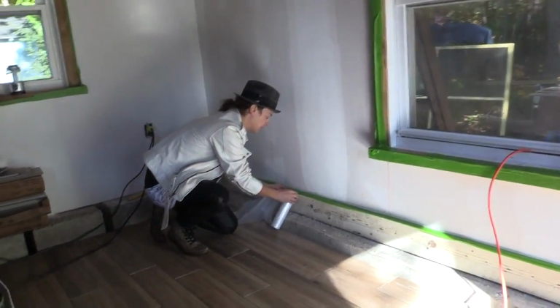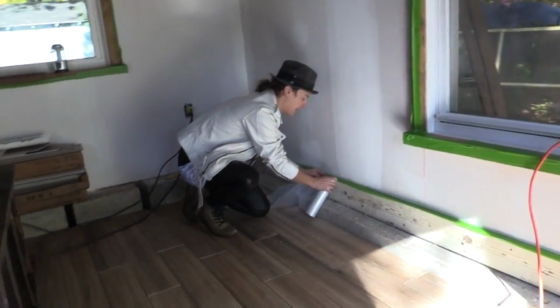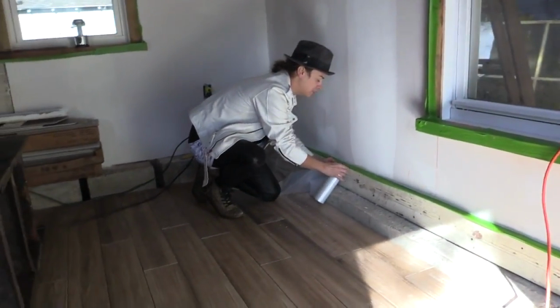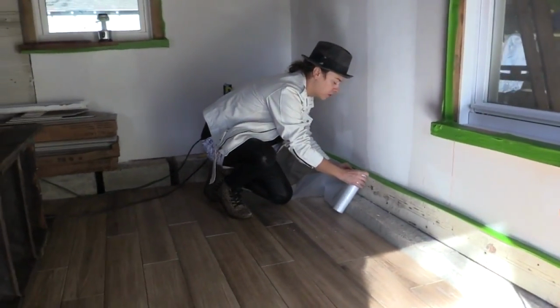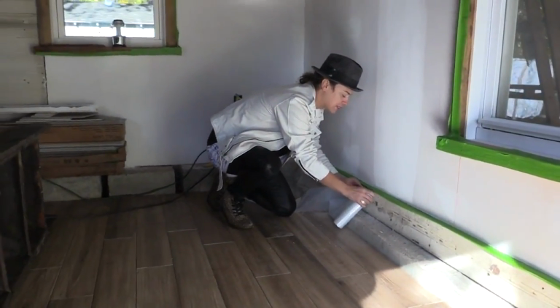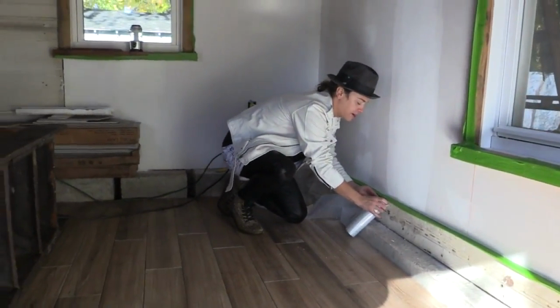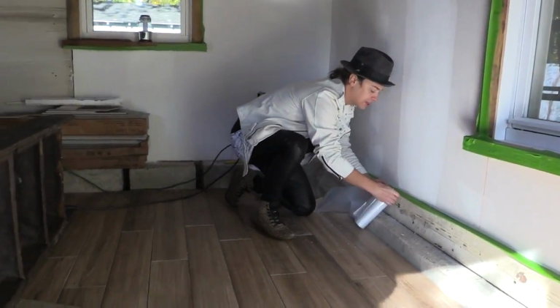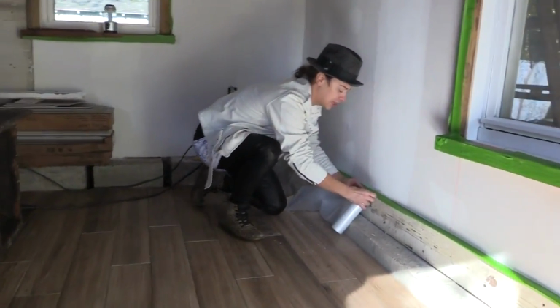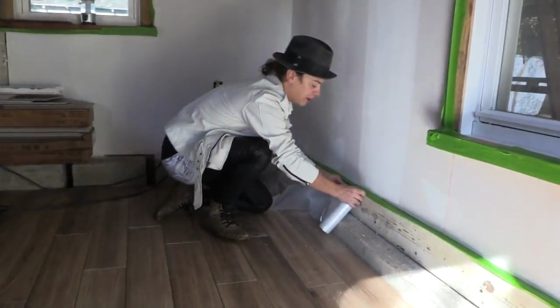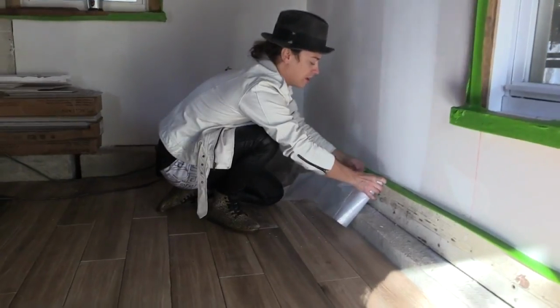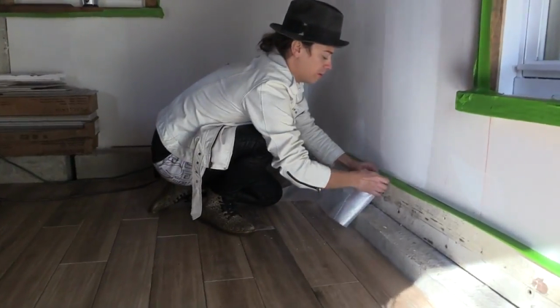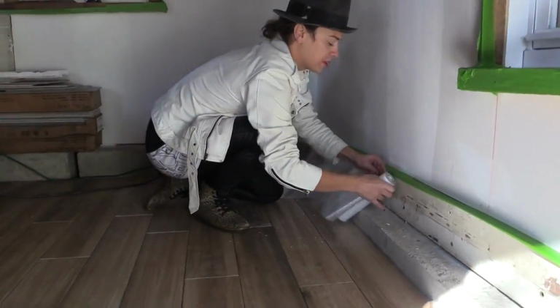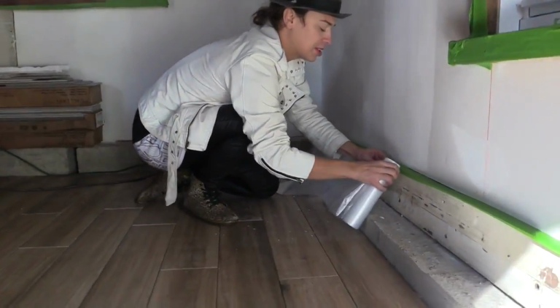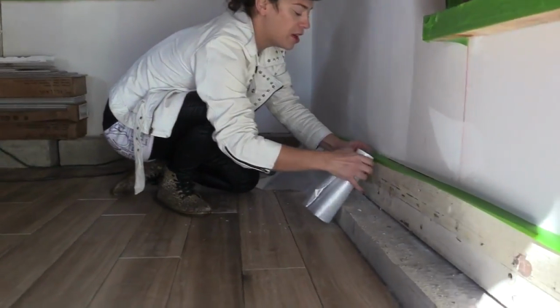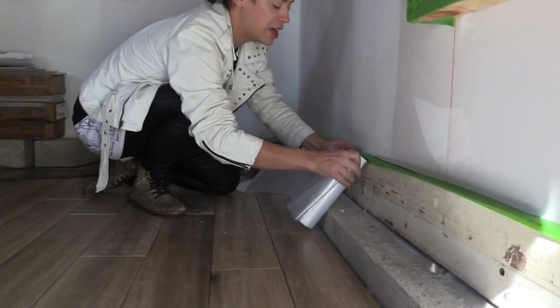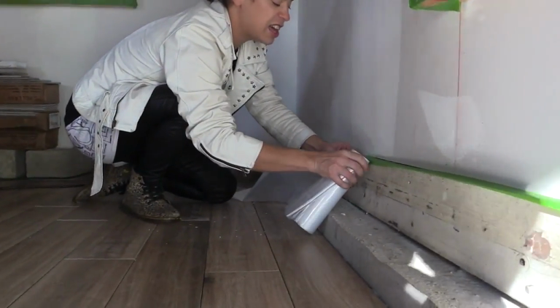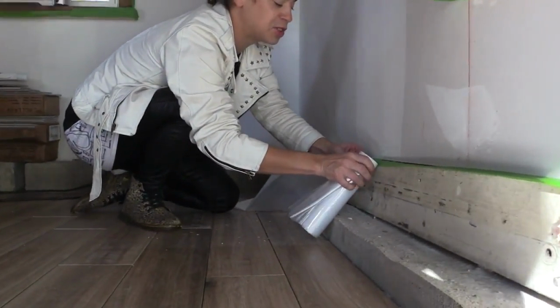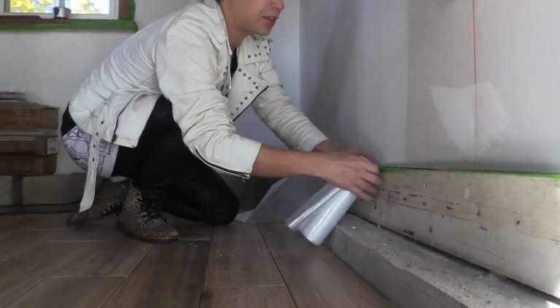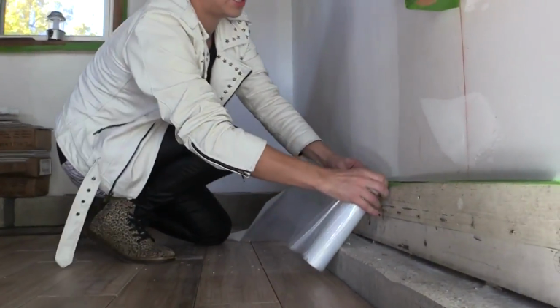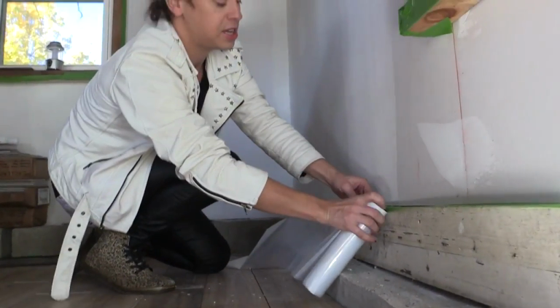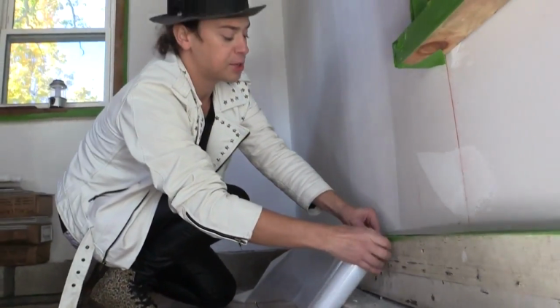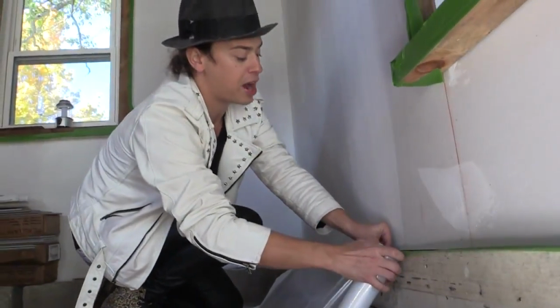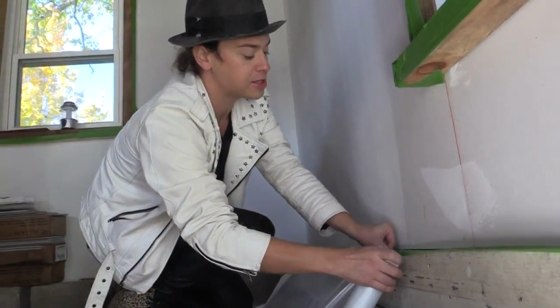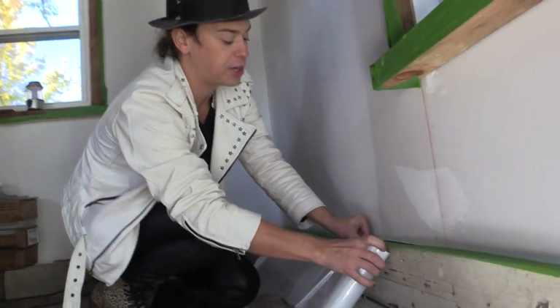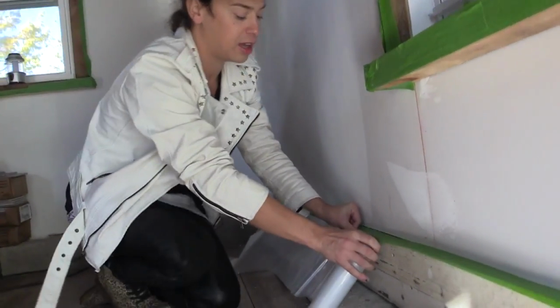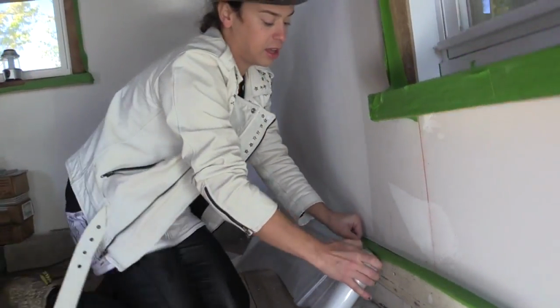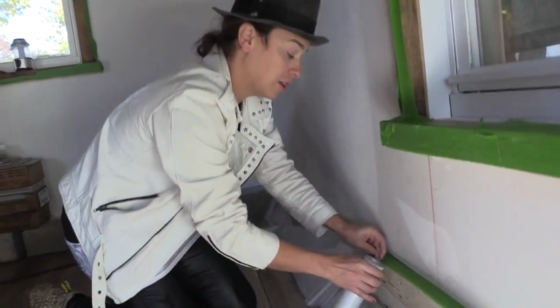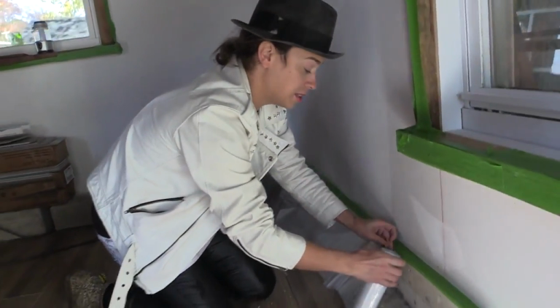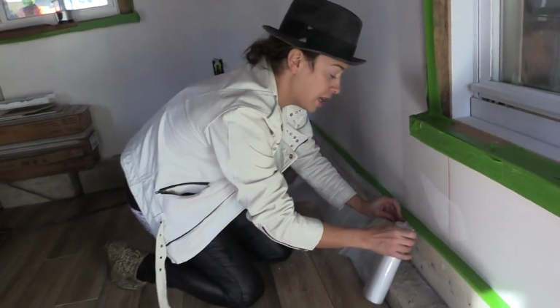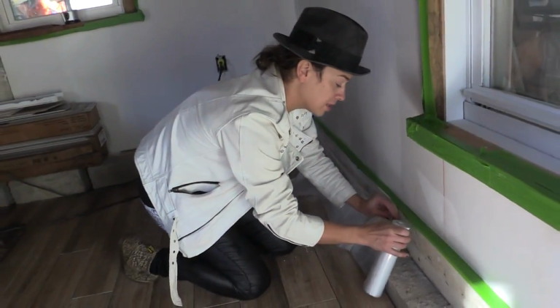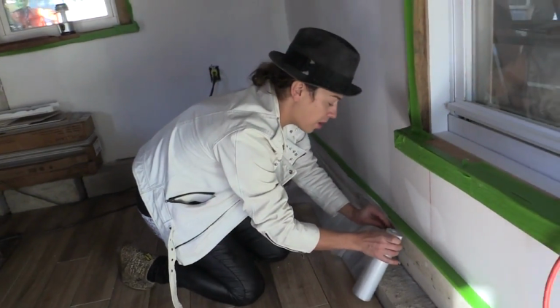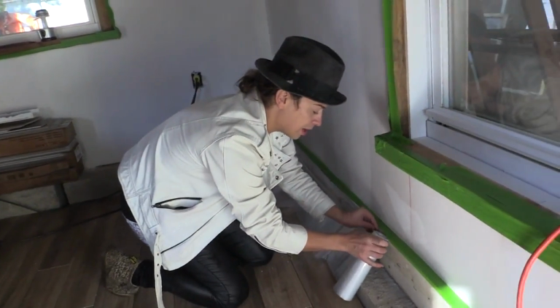Literally, as you unroll it, it's already sticking, so it's super easy to put on. I'm just putting the Duck Tape next to the FrogTape.